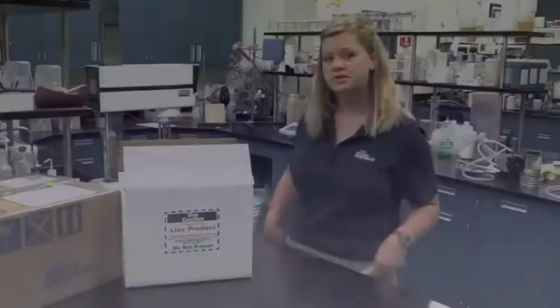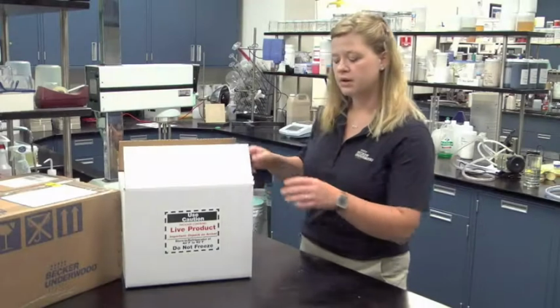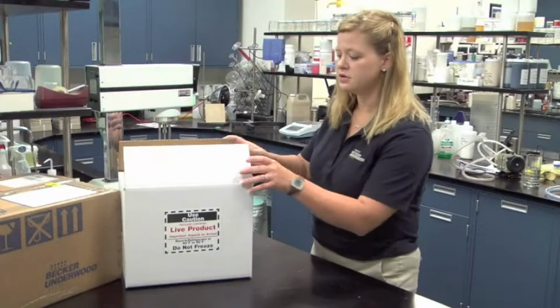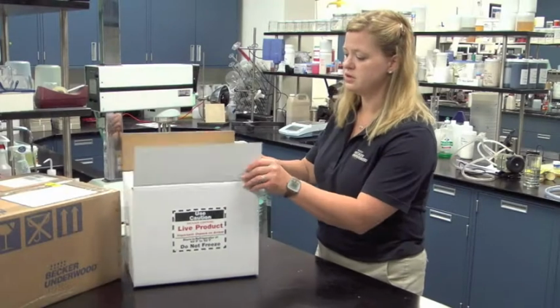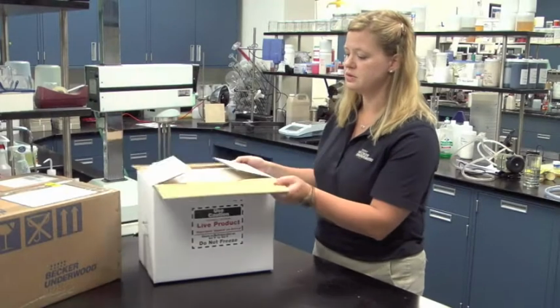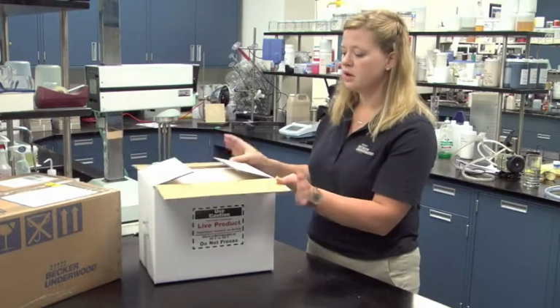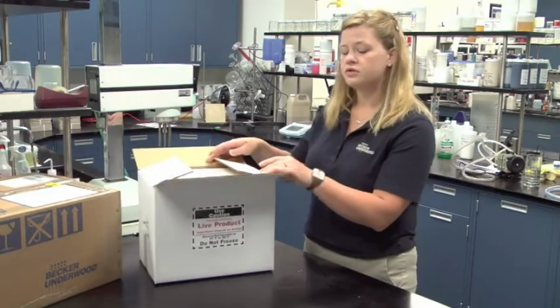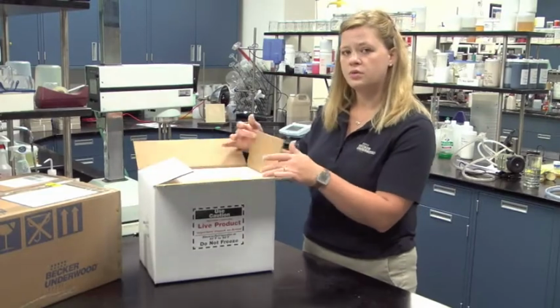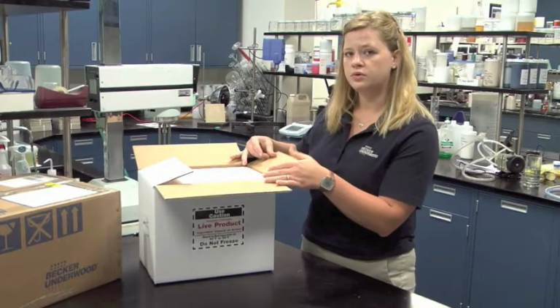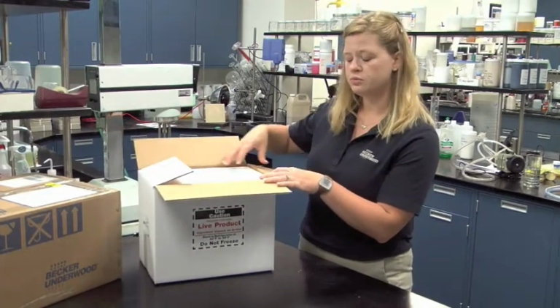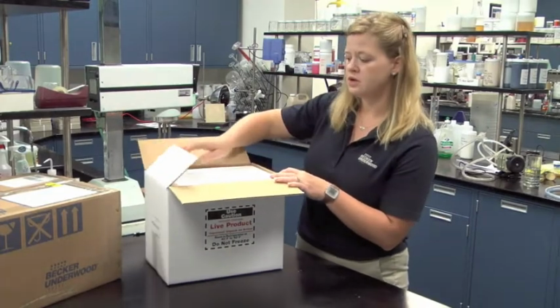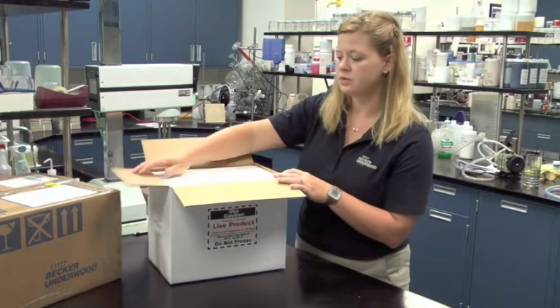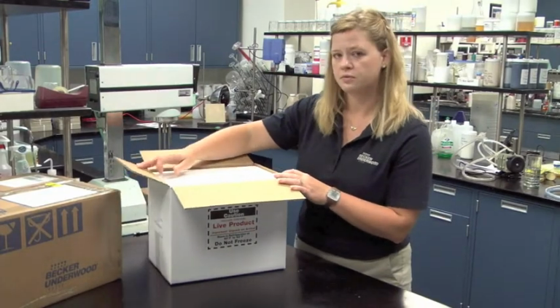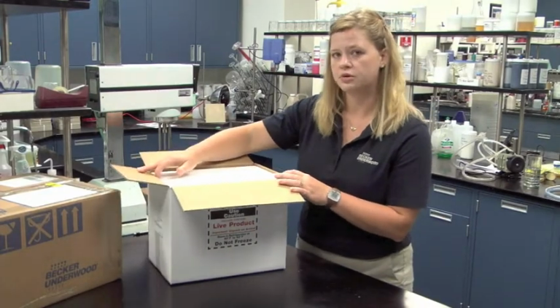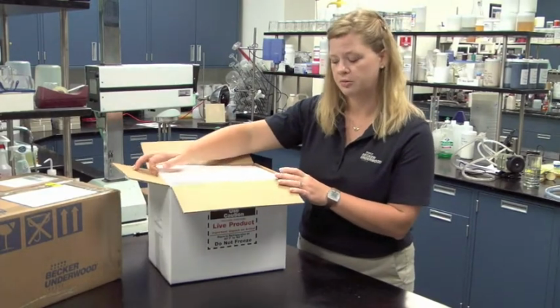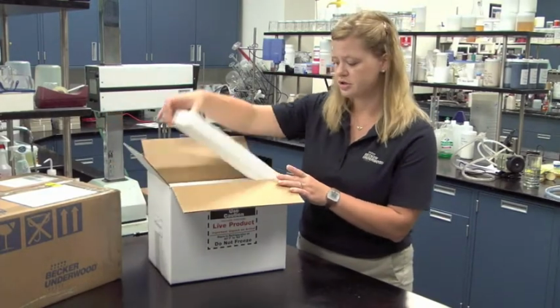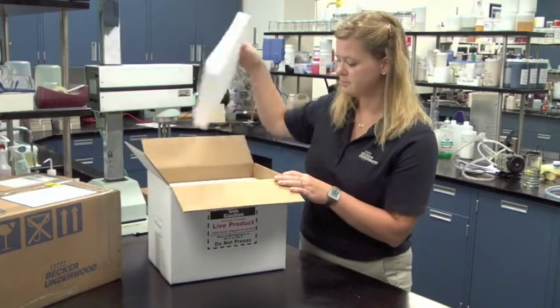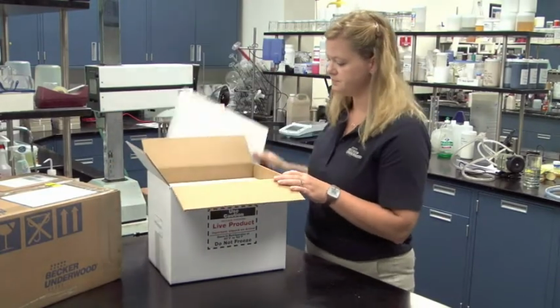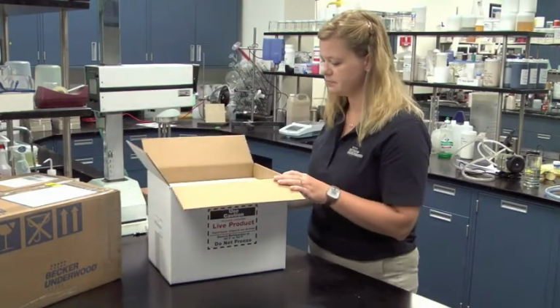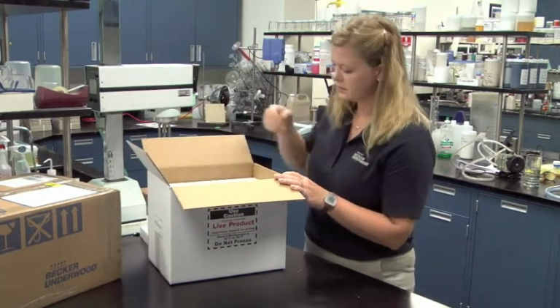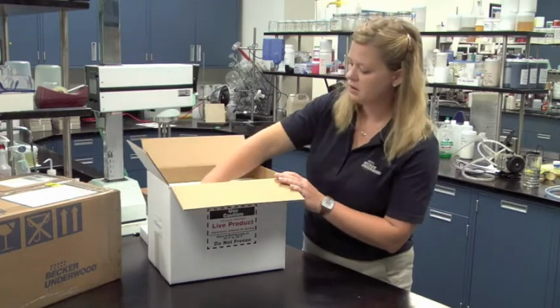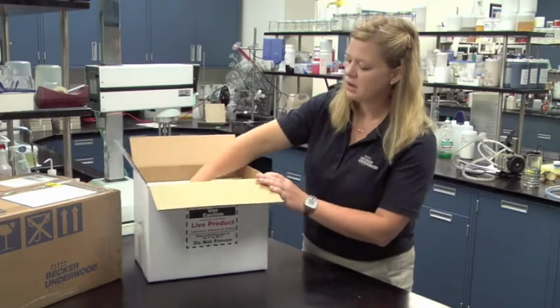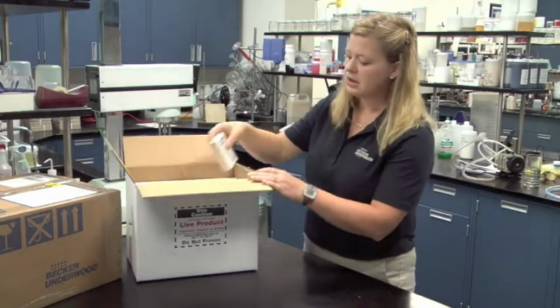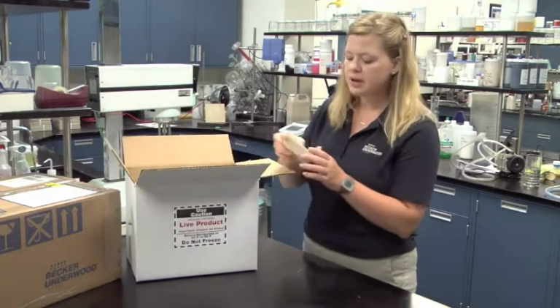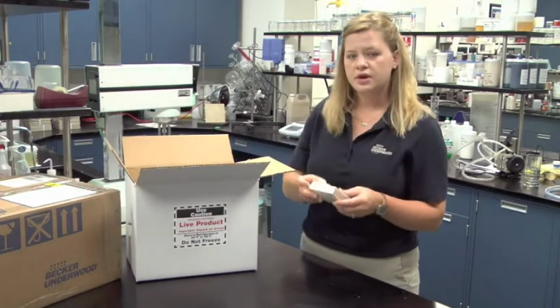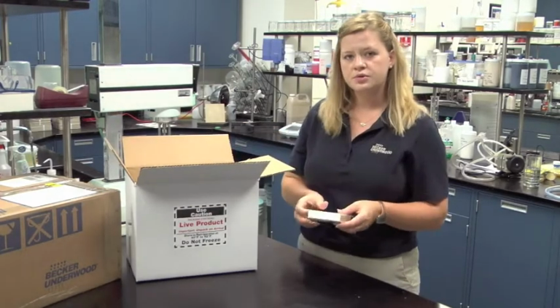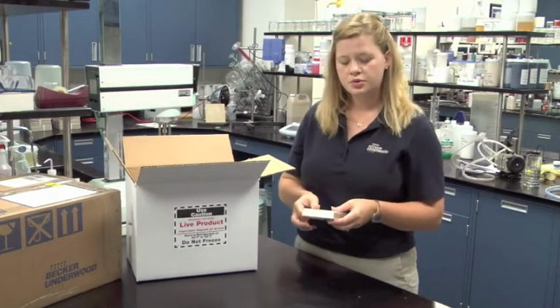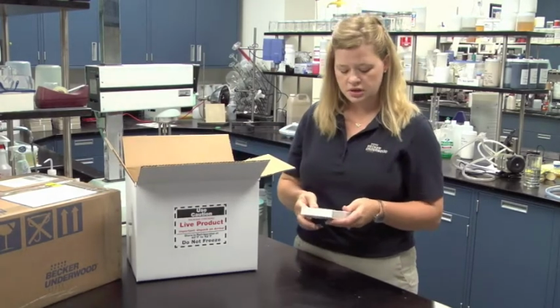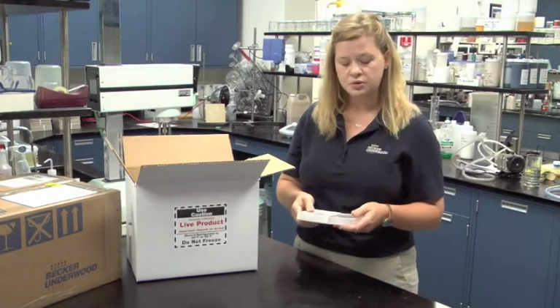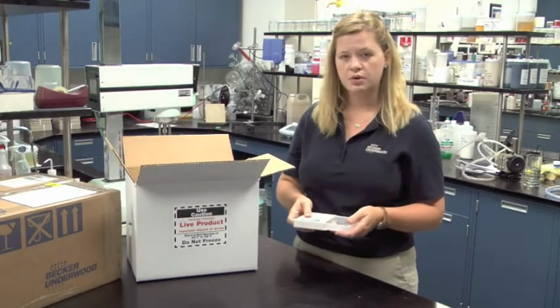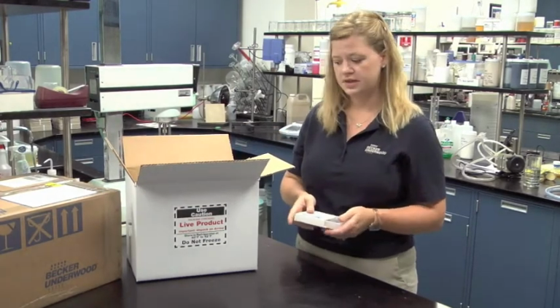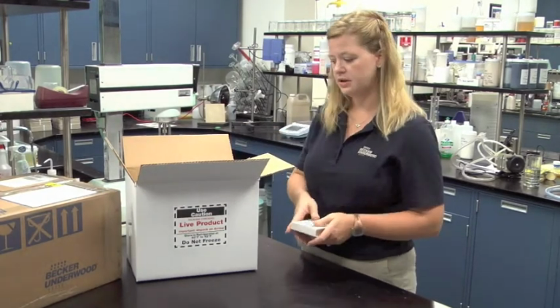When receiving beneficial nematodes, the first thing you want to do is remove the nematodes from the outer shipping packaging. Inspect the trays to ensure that the nematodes arrived safely.